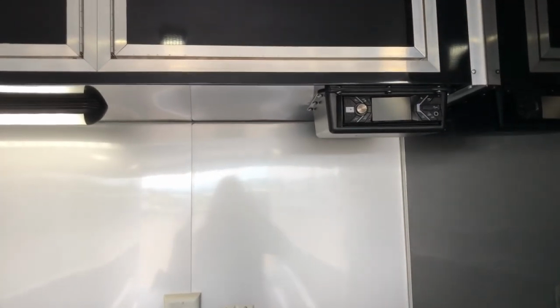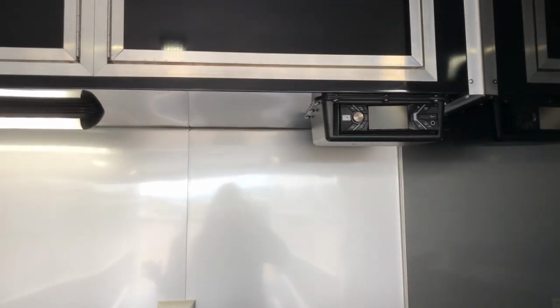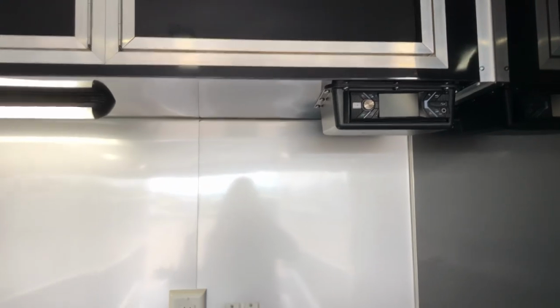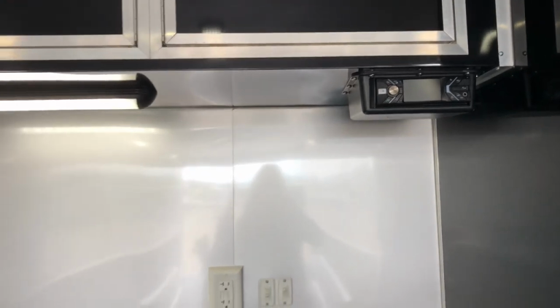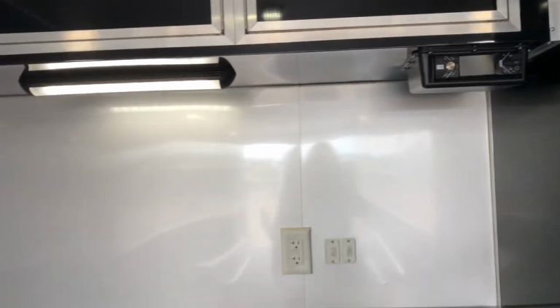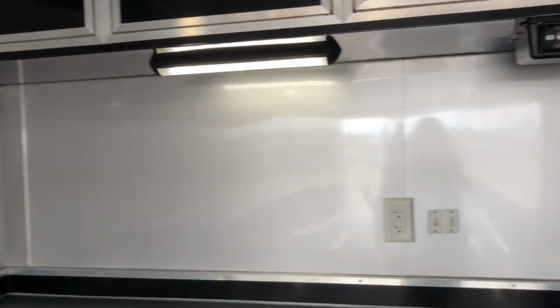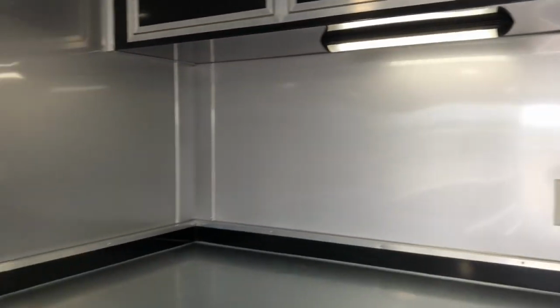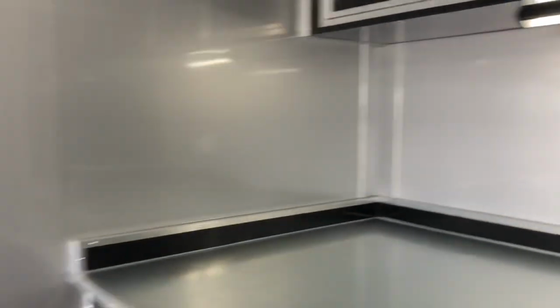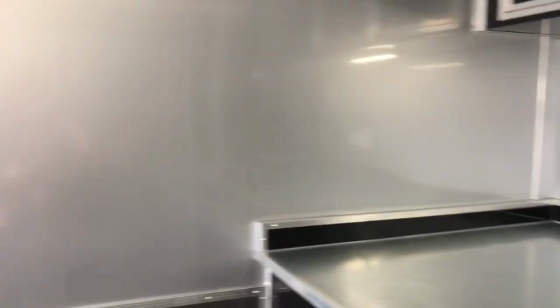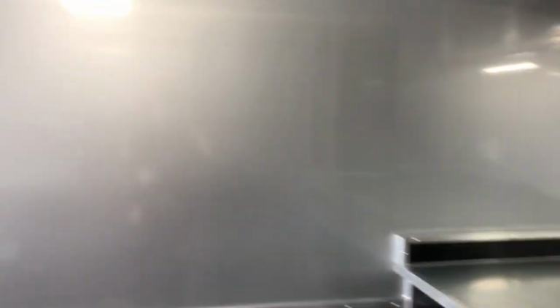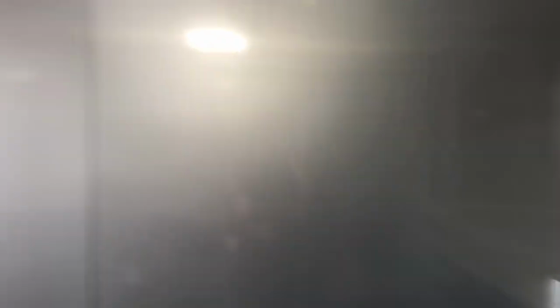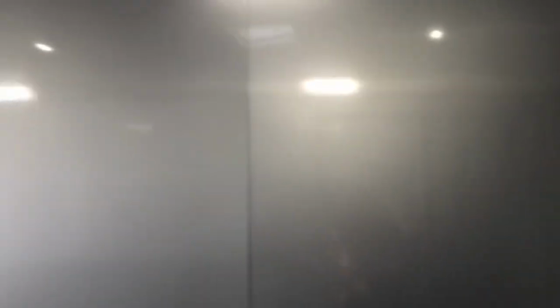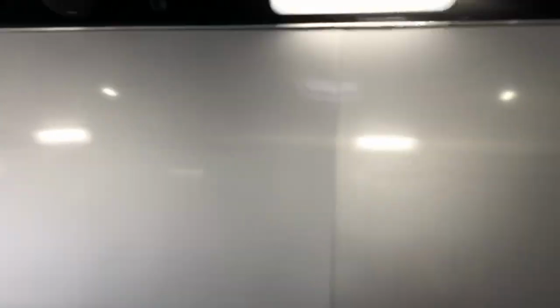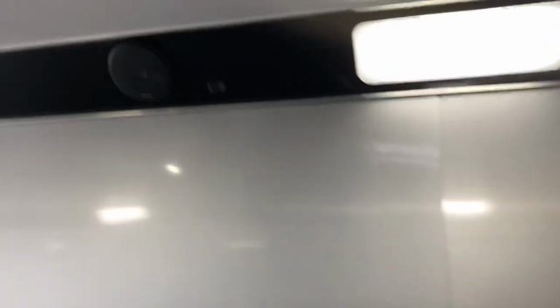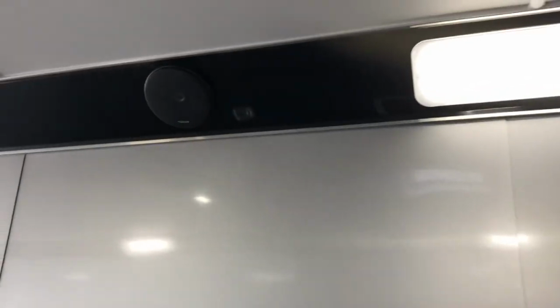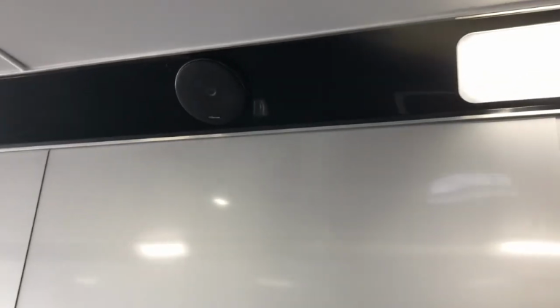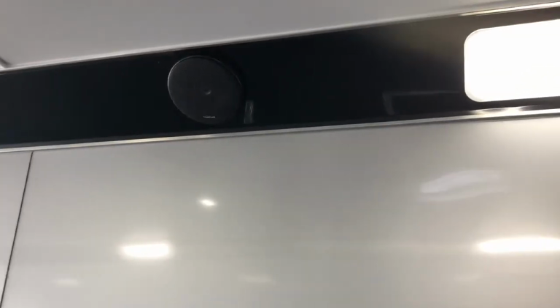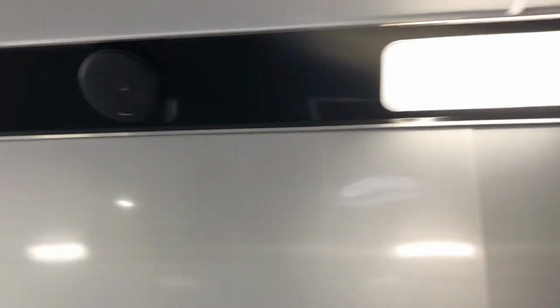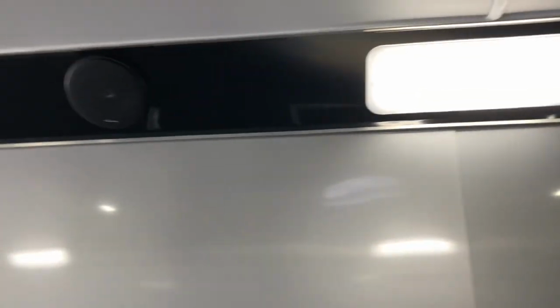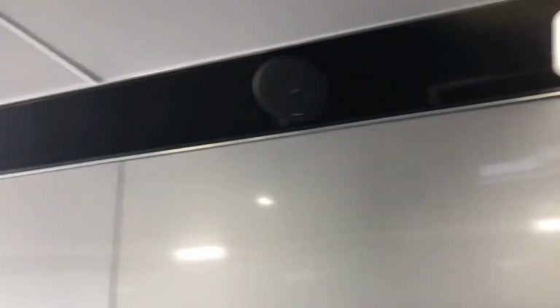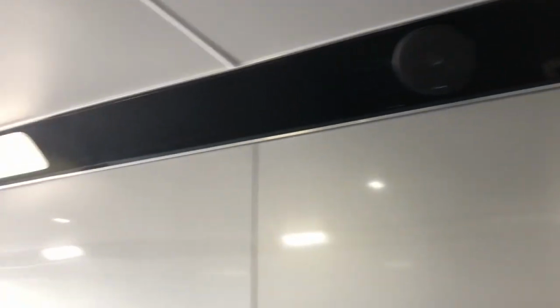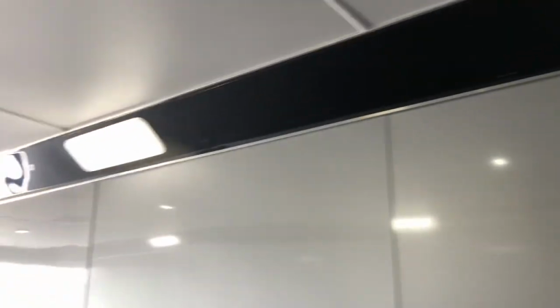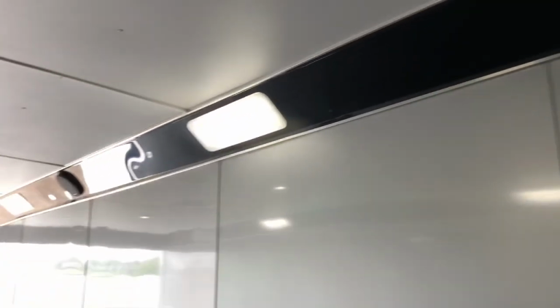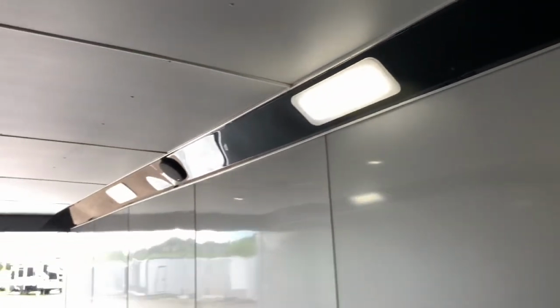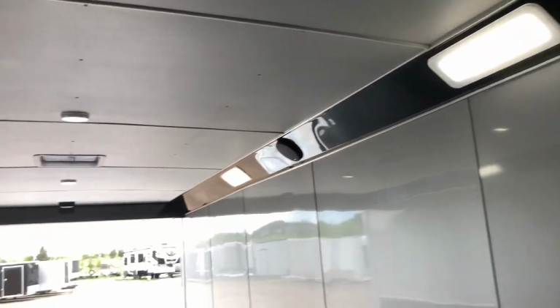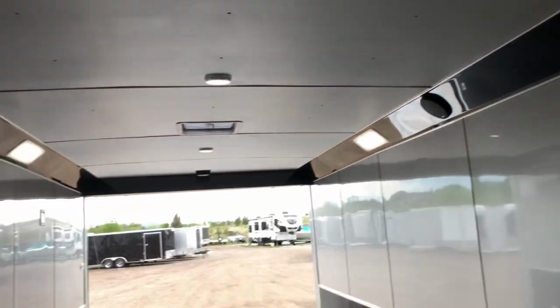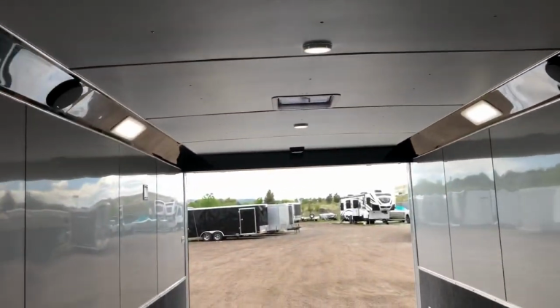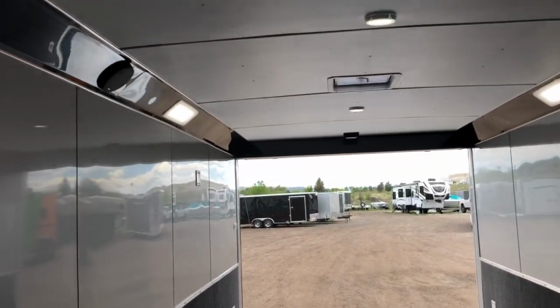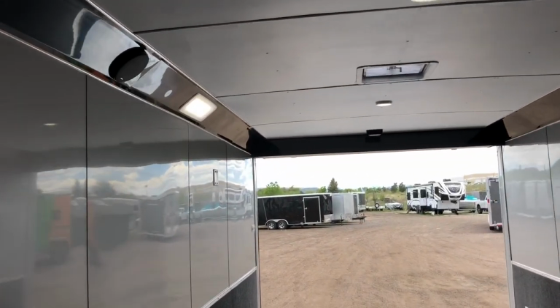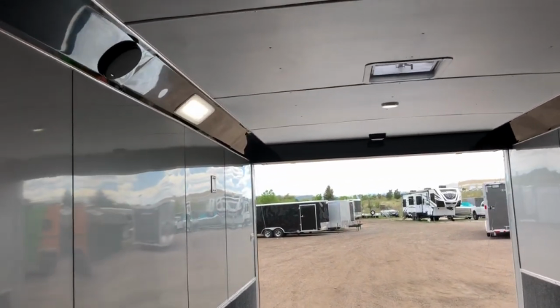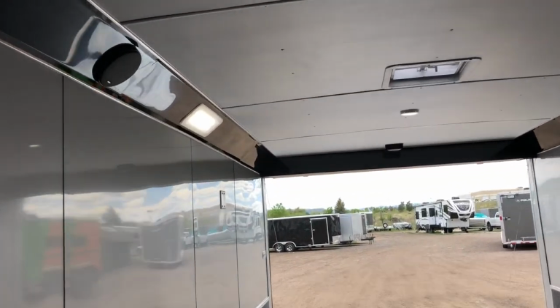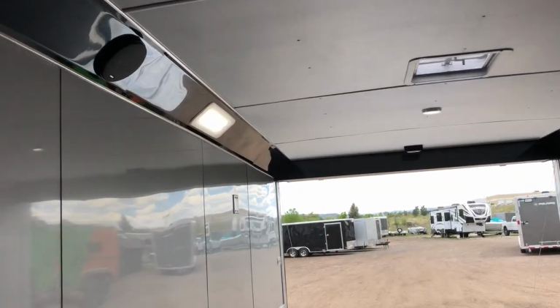I believe this trailer has a 7'6" interior height — it's definitely tall. You do have speakers in here right next to your lights, so you can enjoy your music when you're working on your cars and having fun.